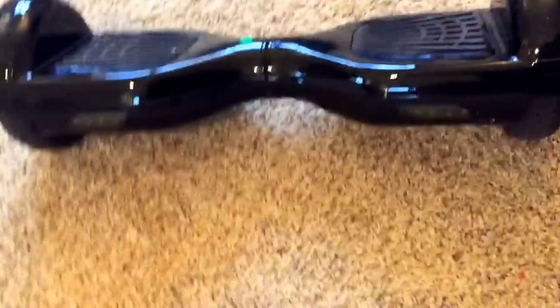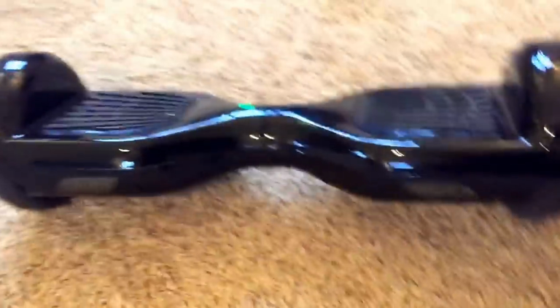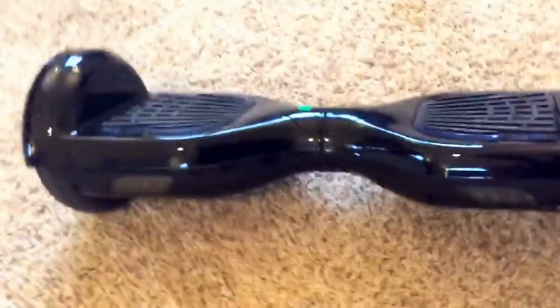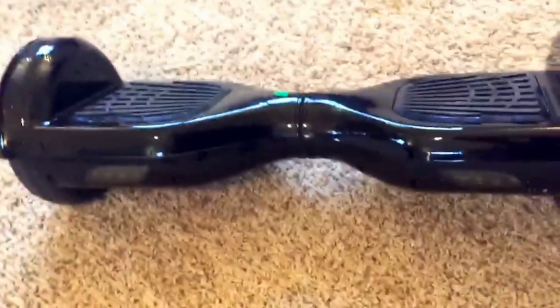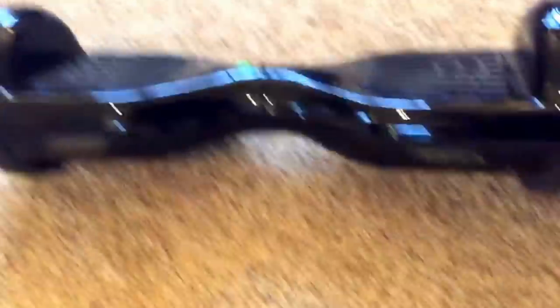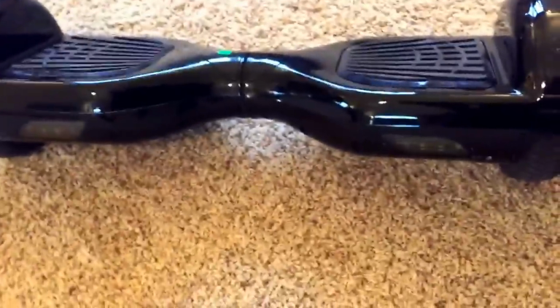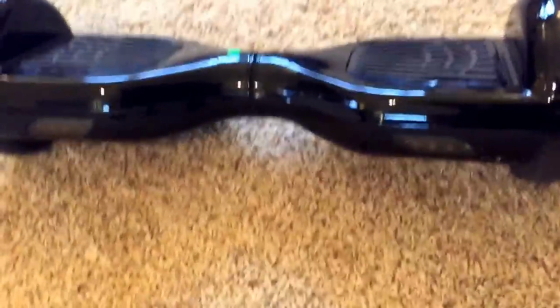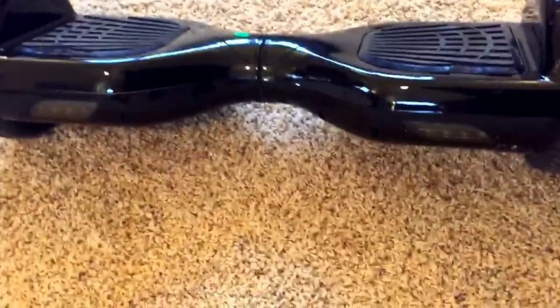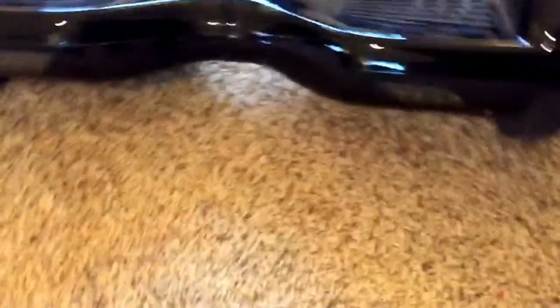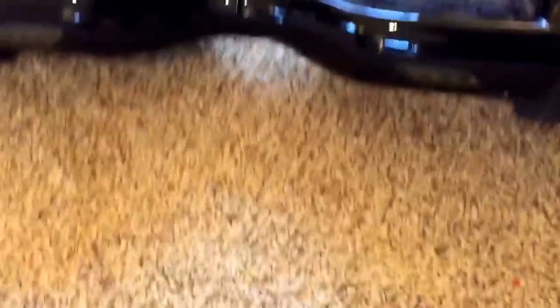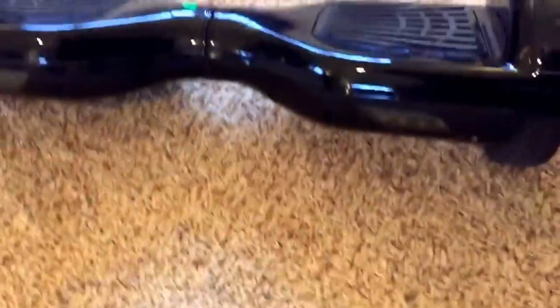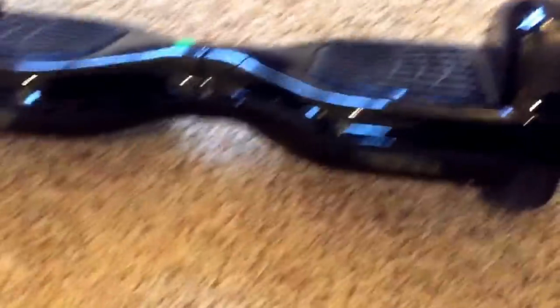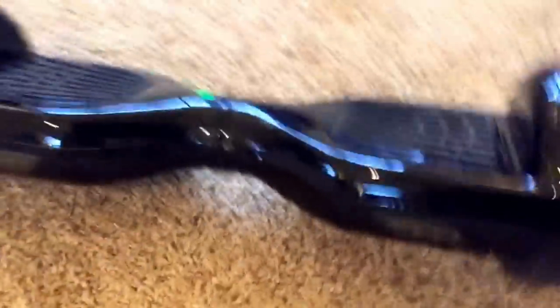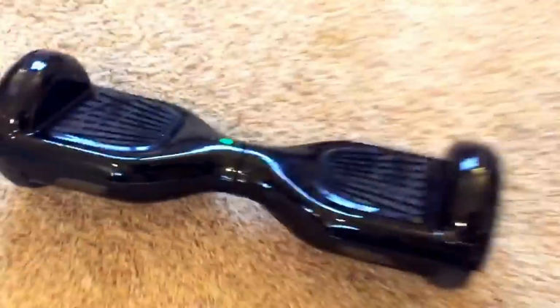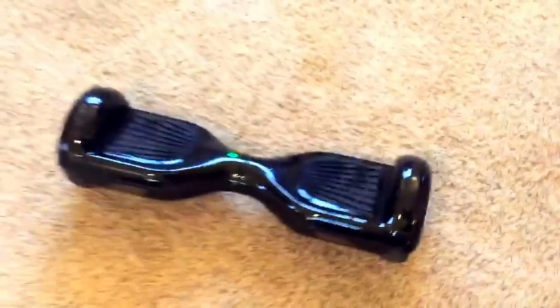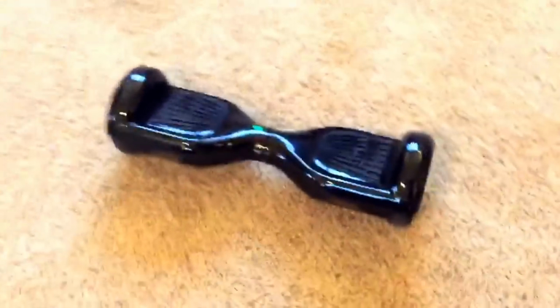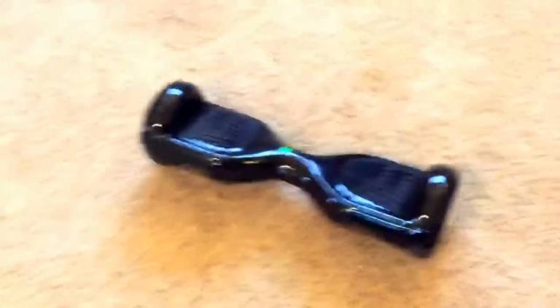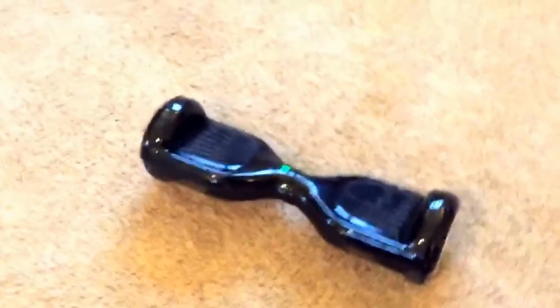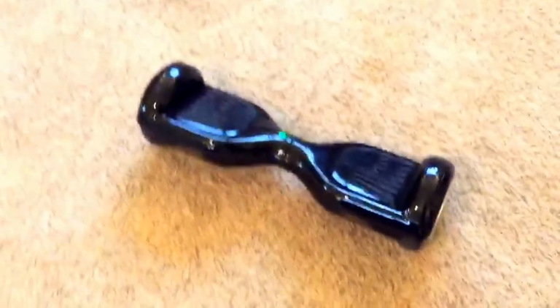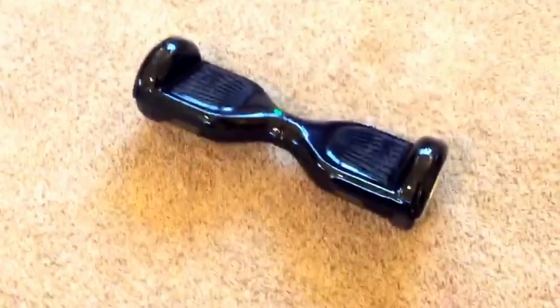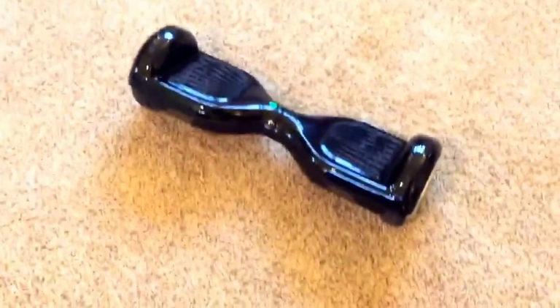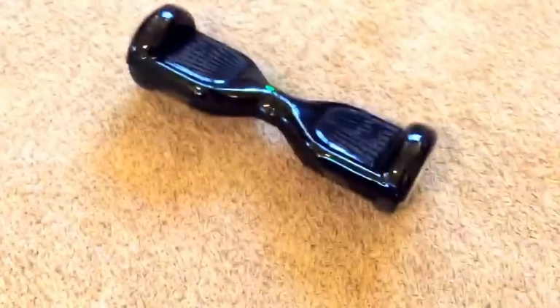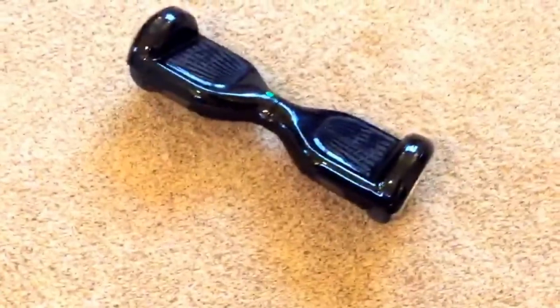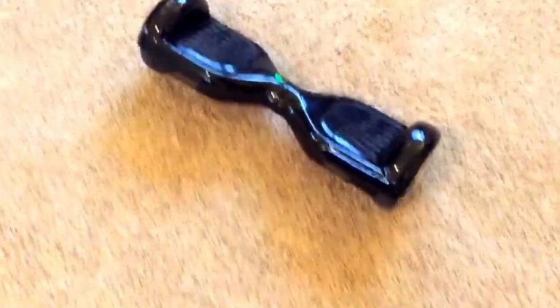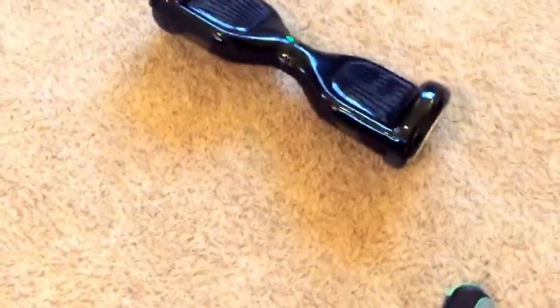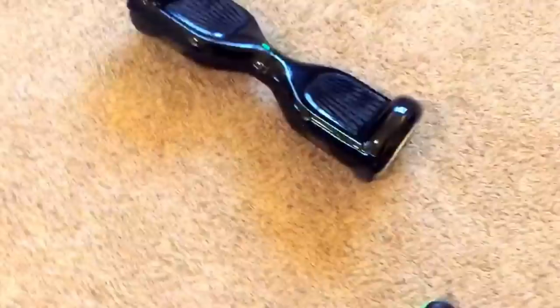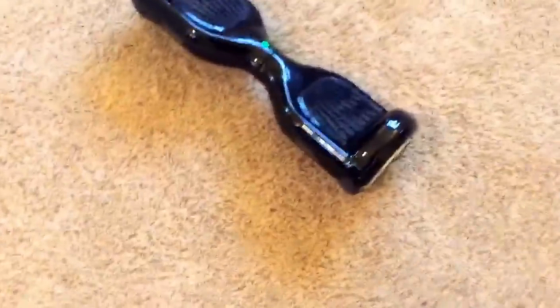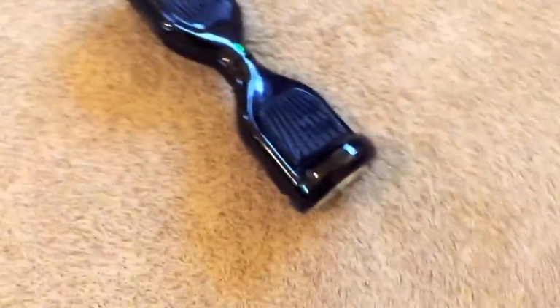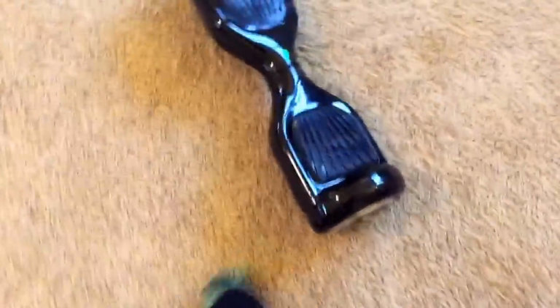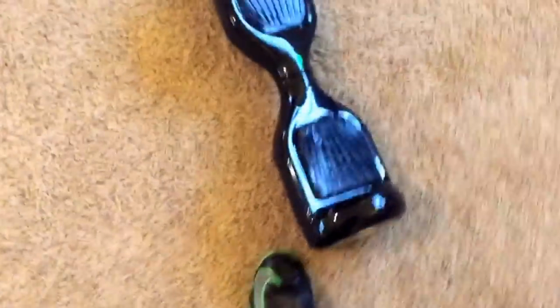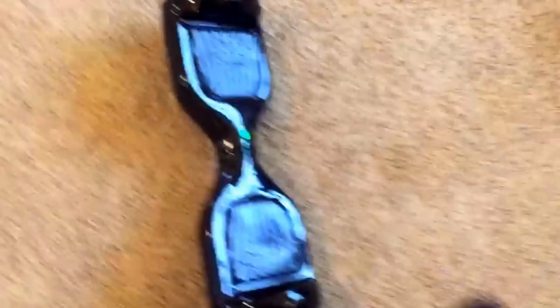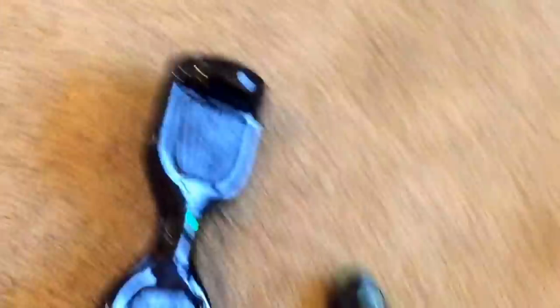Hey guys, Mr. Mittens here and today I am going to be giving you some tips on how to ride your hoverboard, monorover or iohawk.